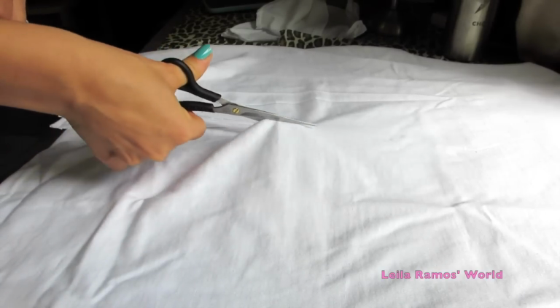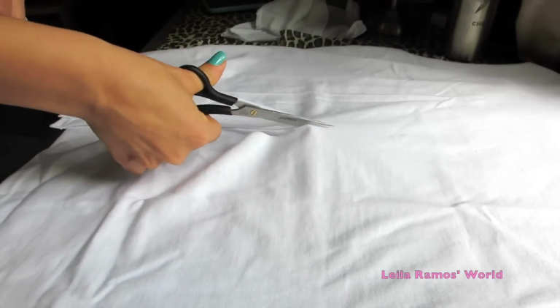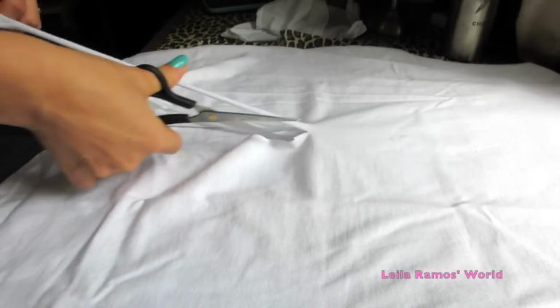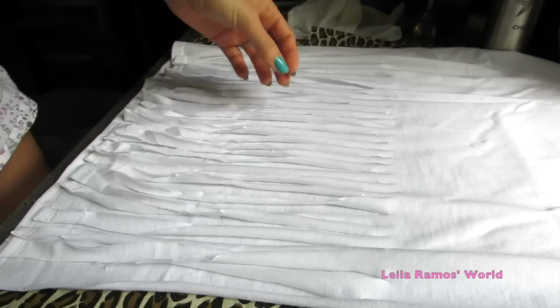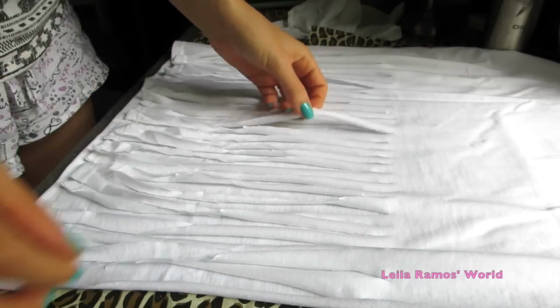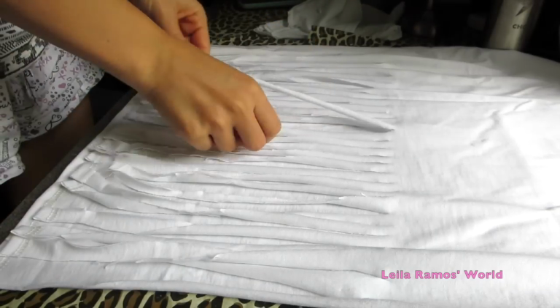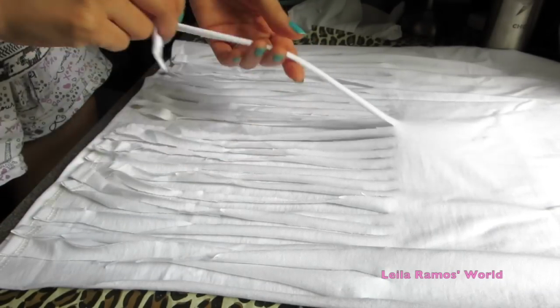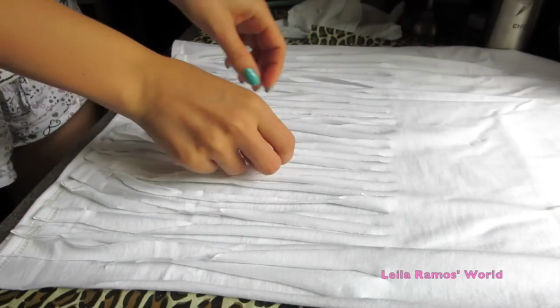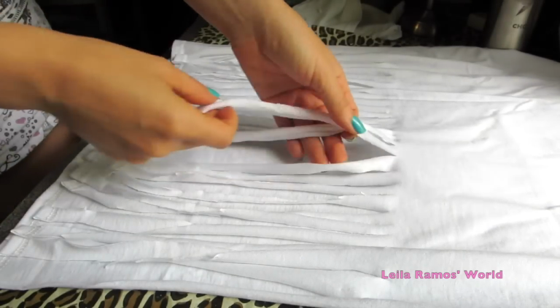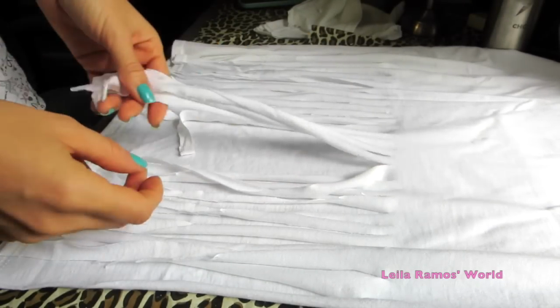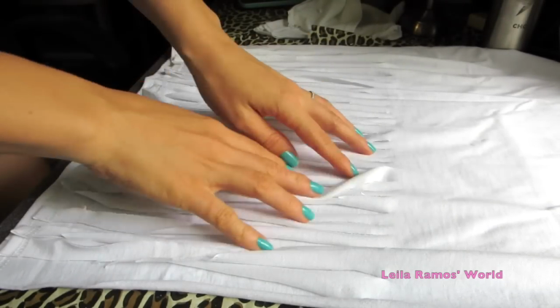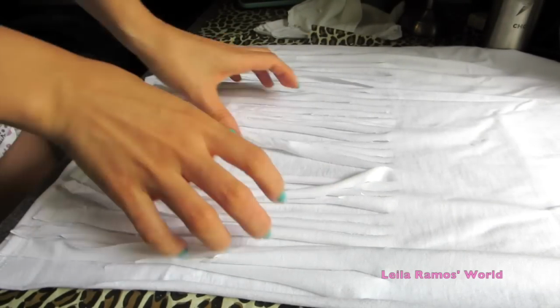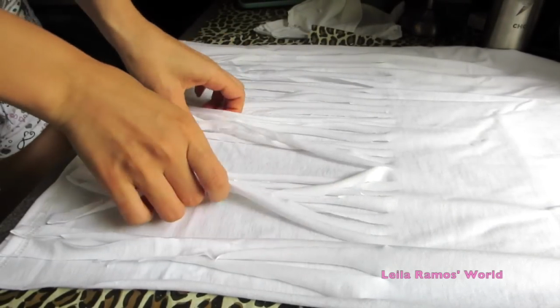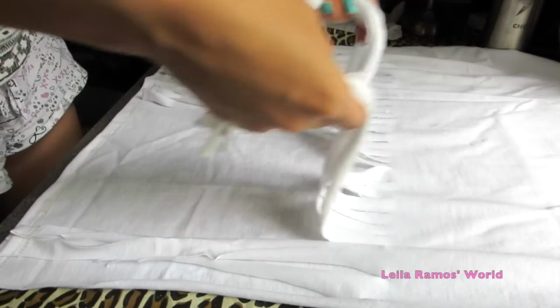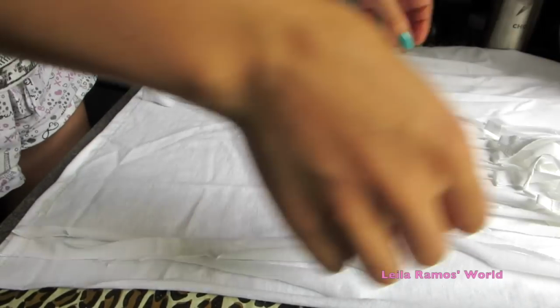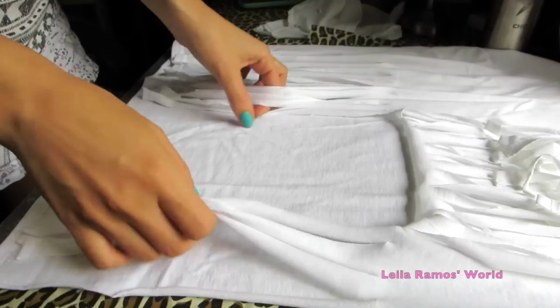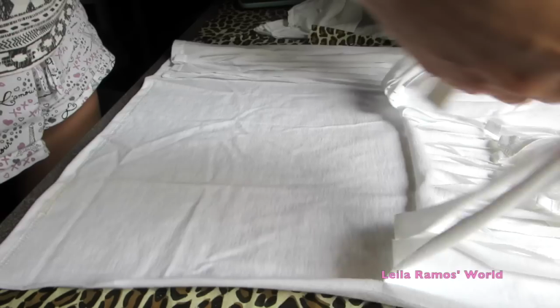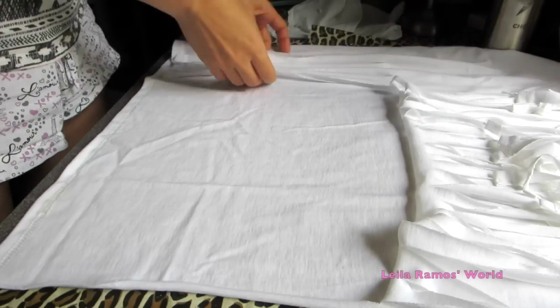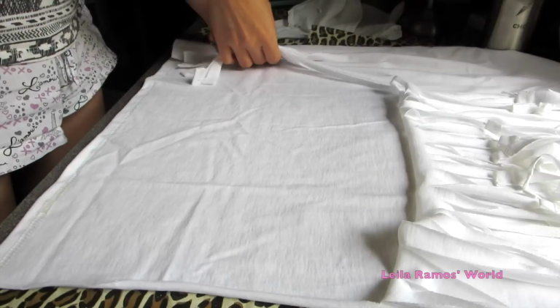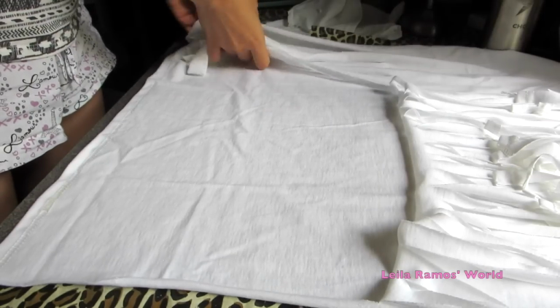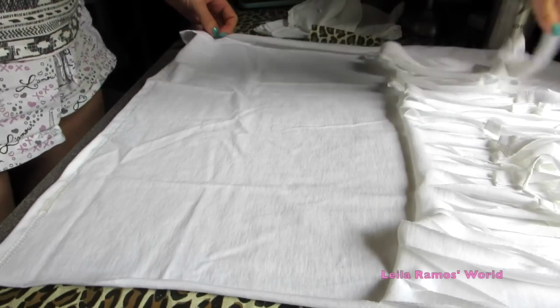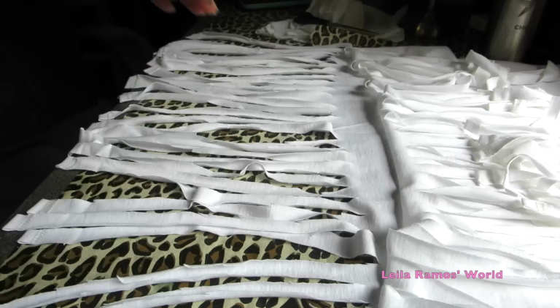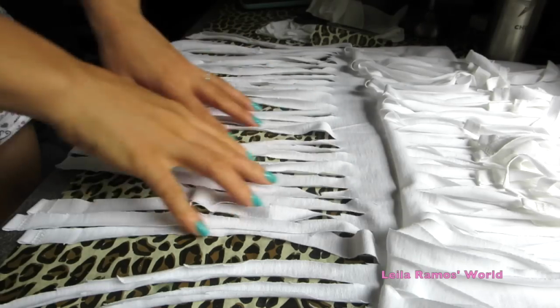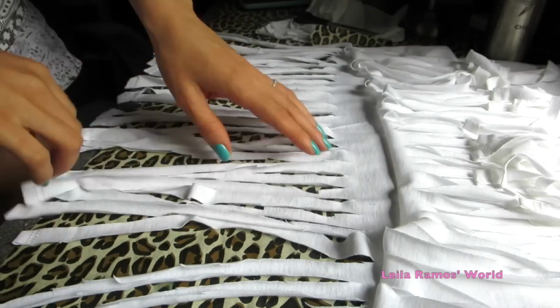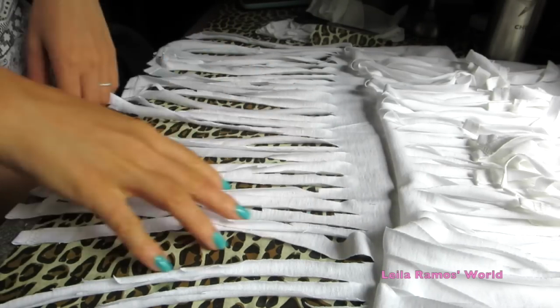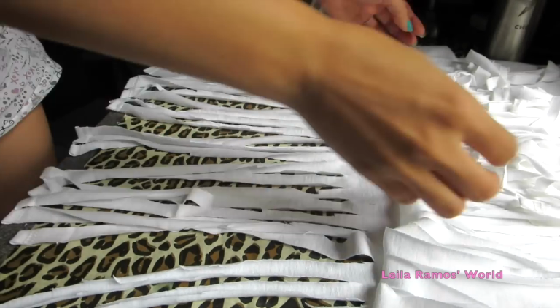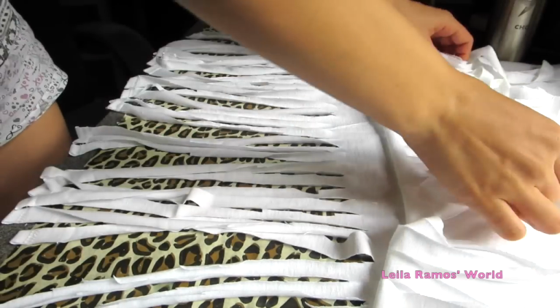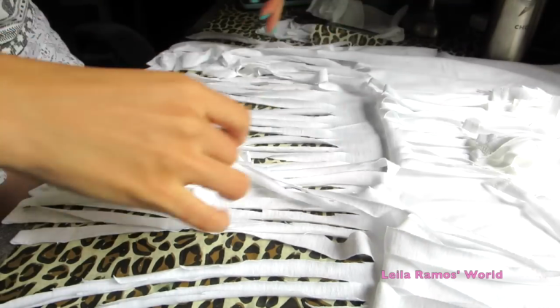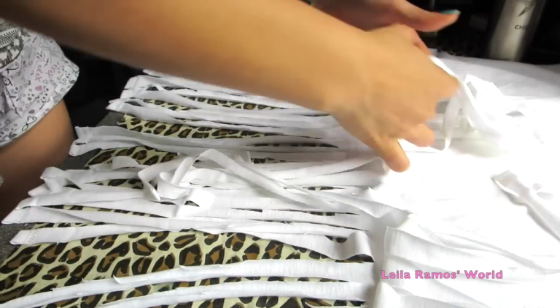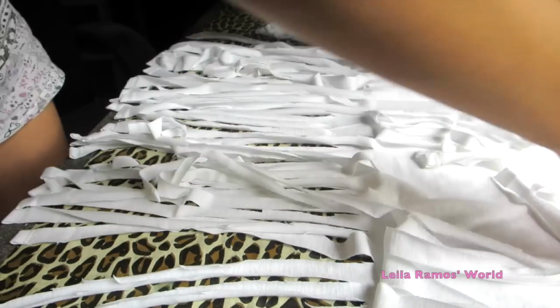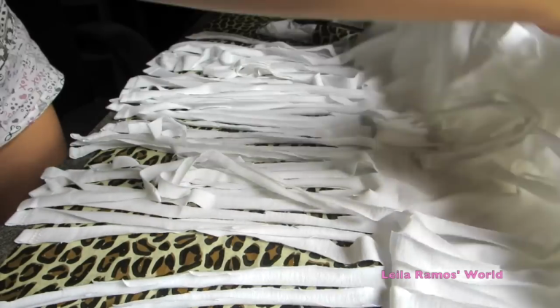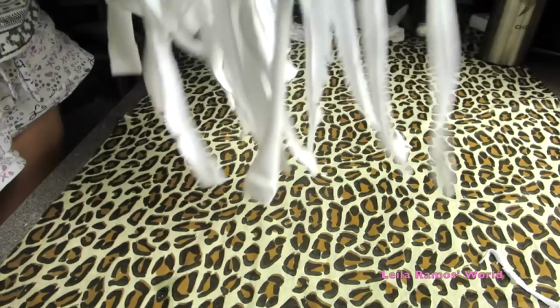Here I have already cut the strips on the front of my top and I am going to do the same thing on the back. Once you are done cutting the strips, this is how it should look like.